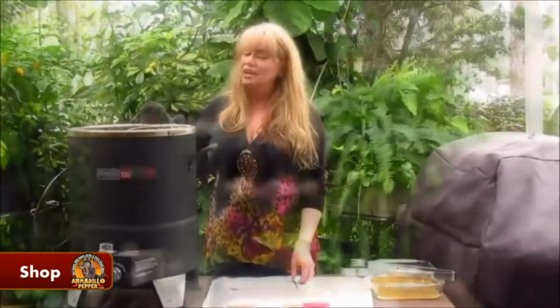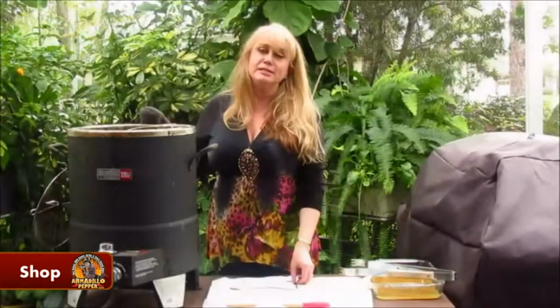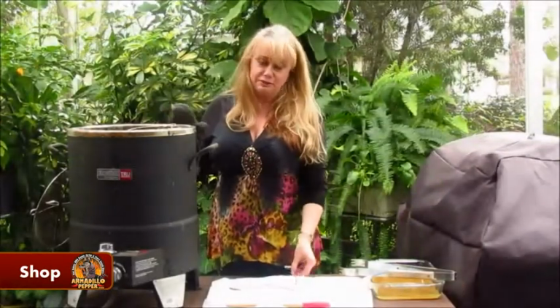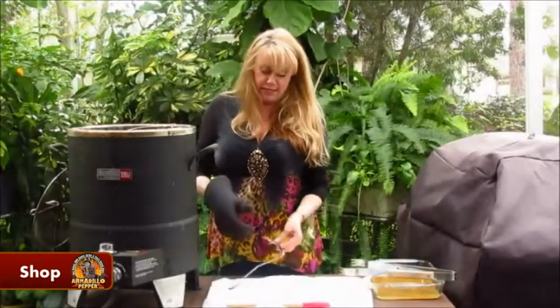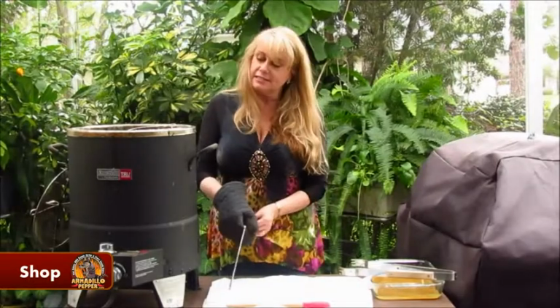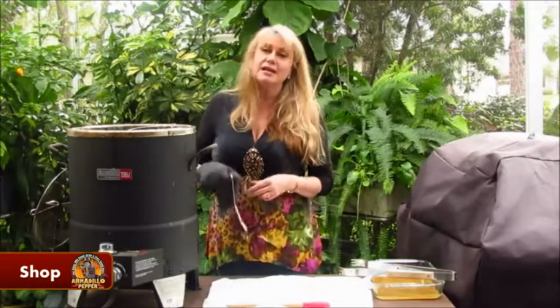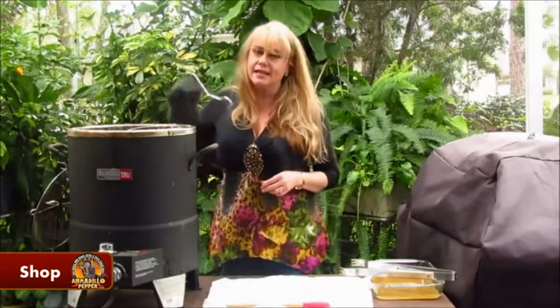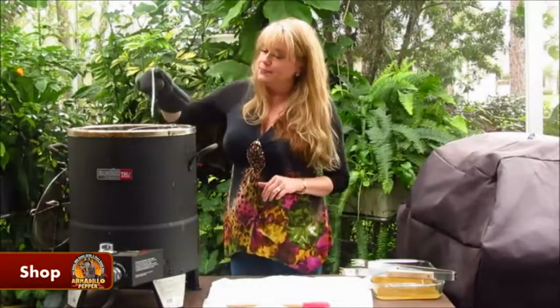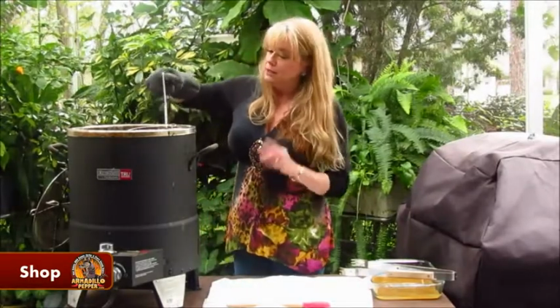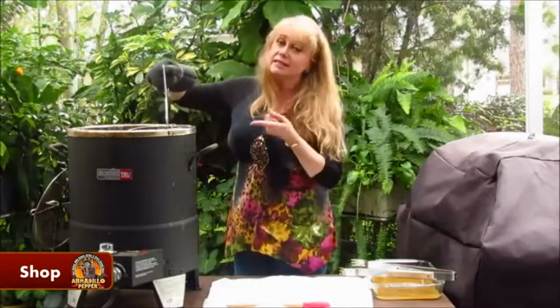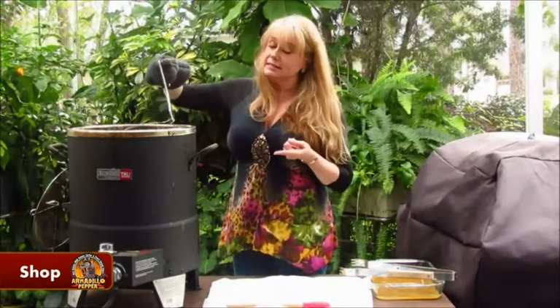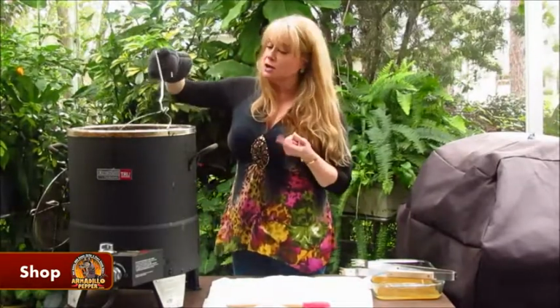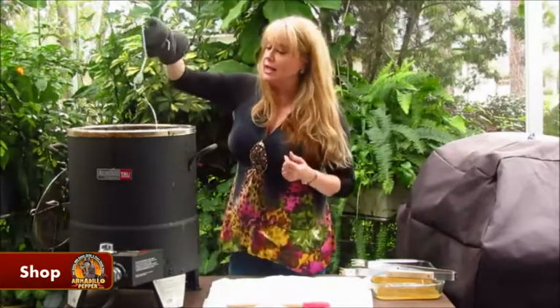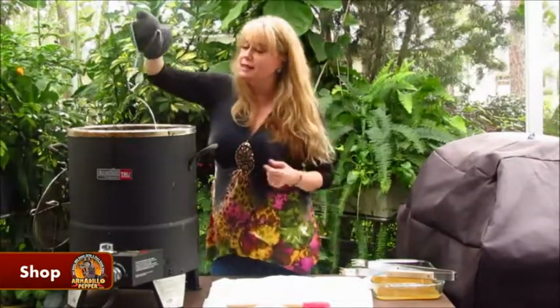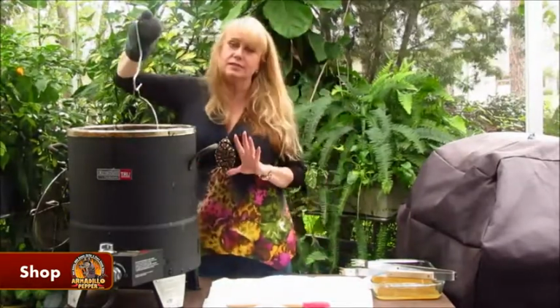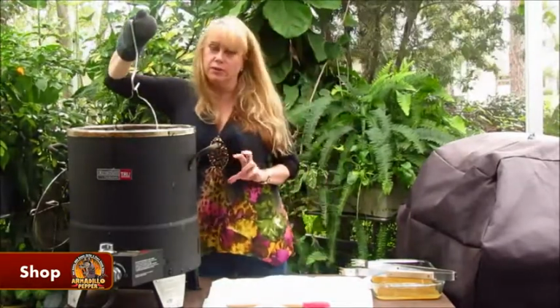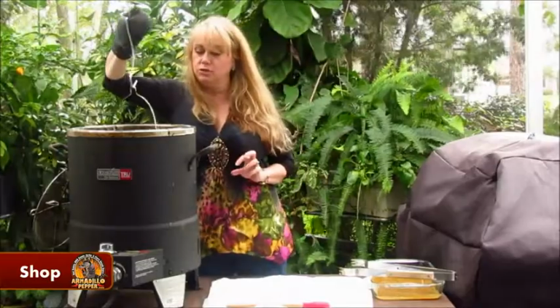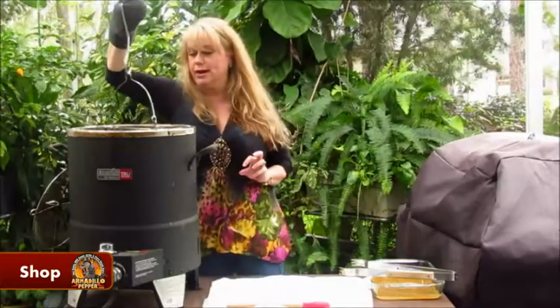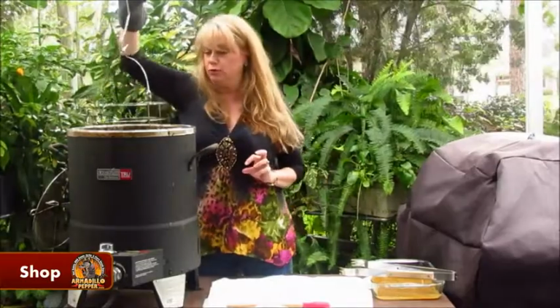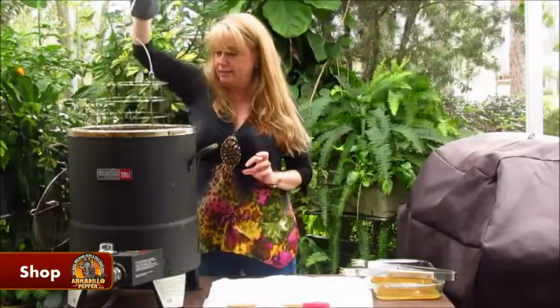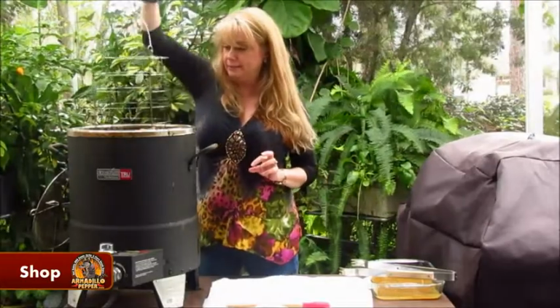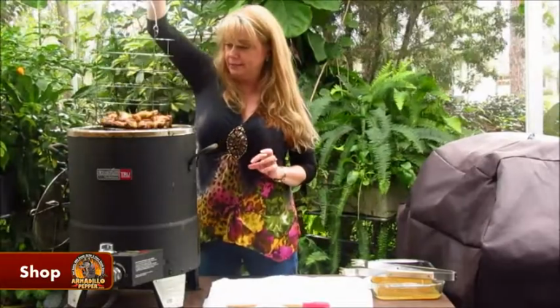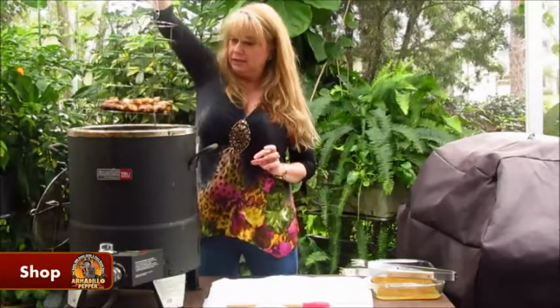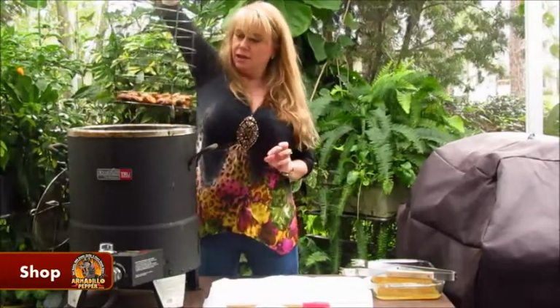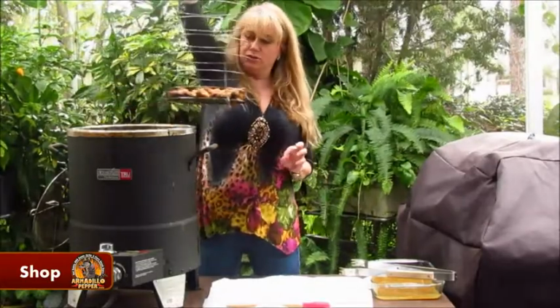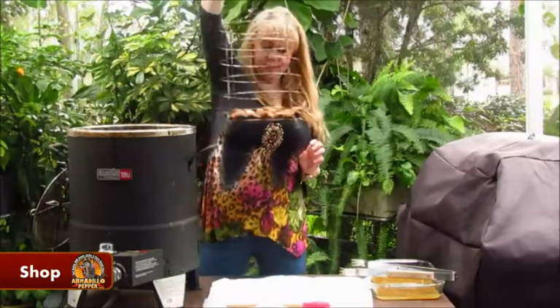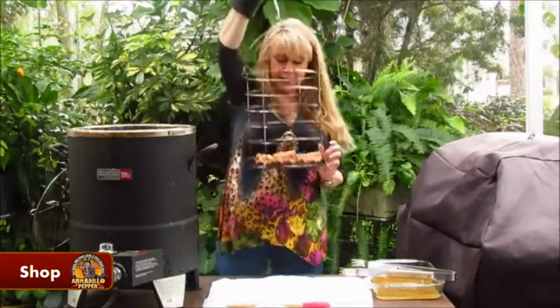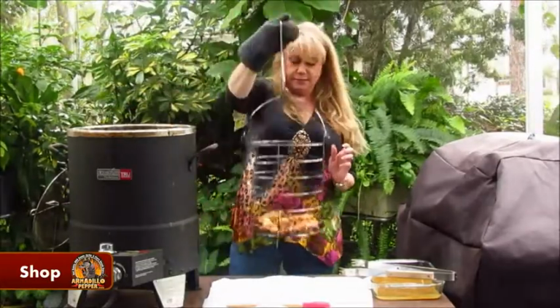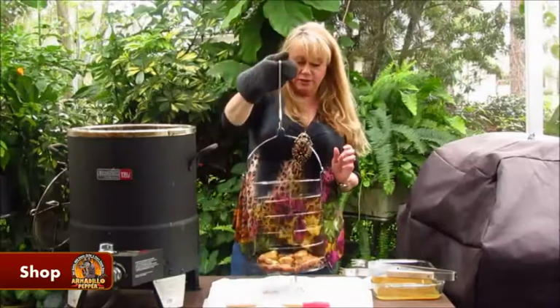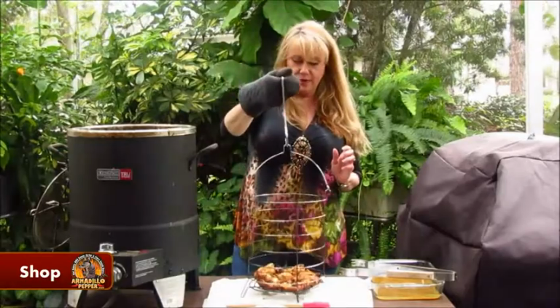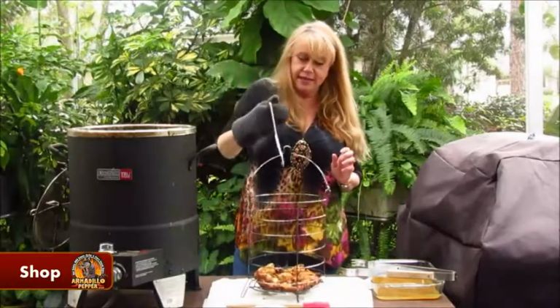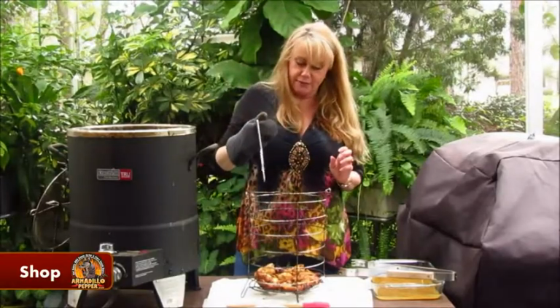It has been 15 minutes and it's time to take these out. You may notice that the lid is gone — we had to take it off because they were getting too brown too fast. So I'm just going to glaze them with the marinade that I saved.